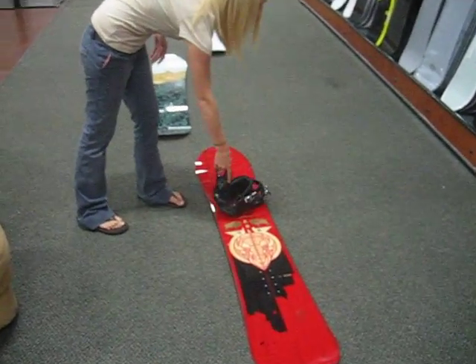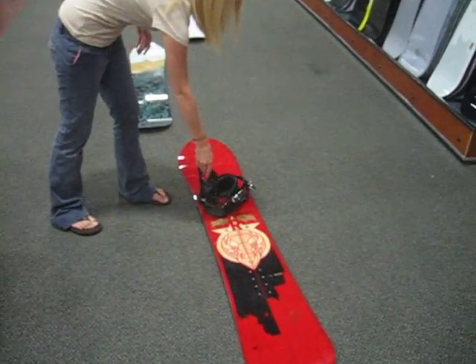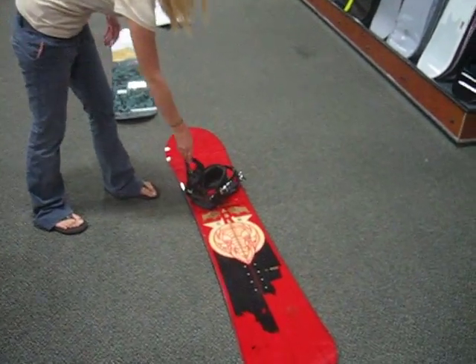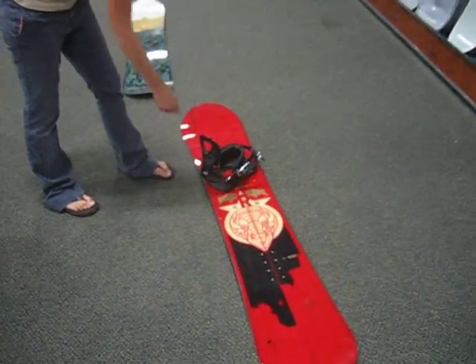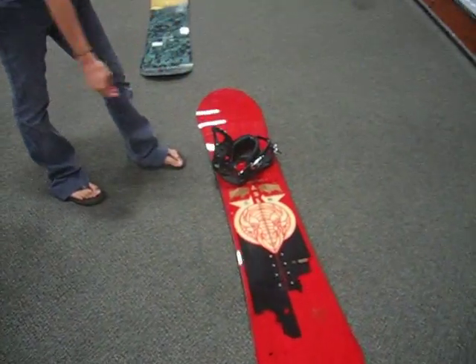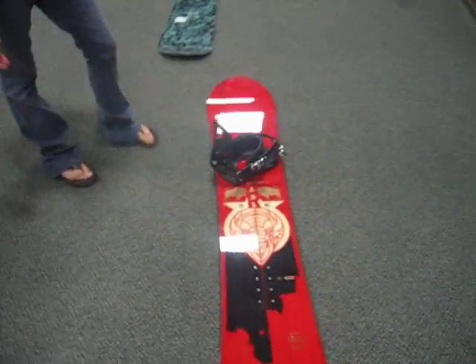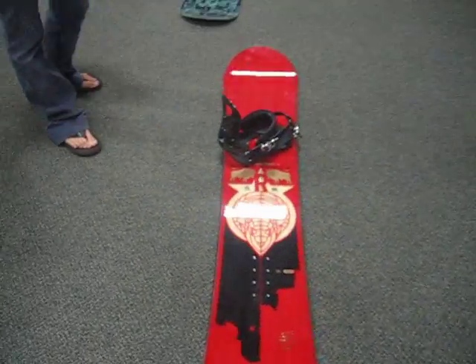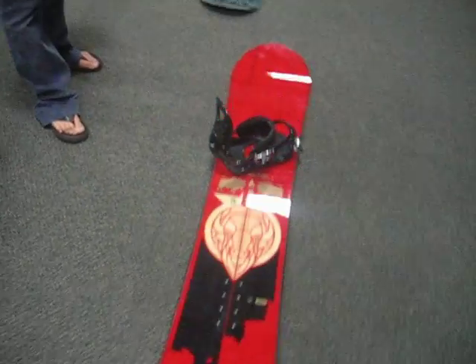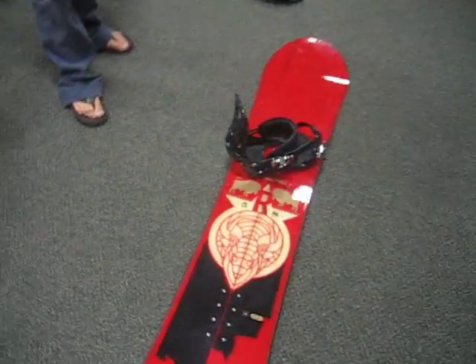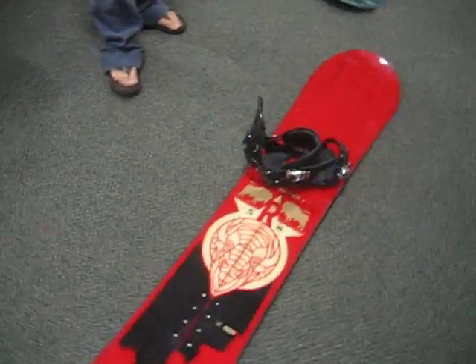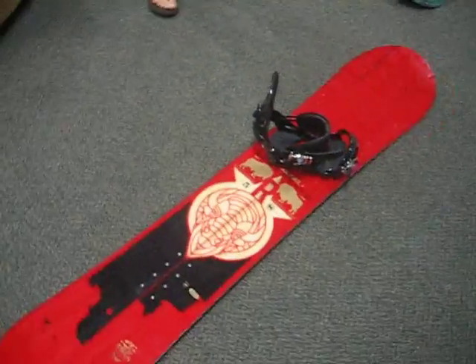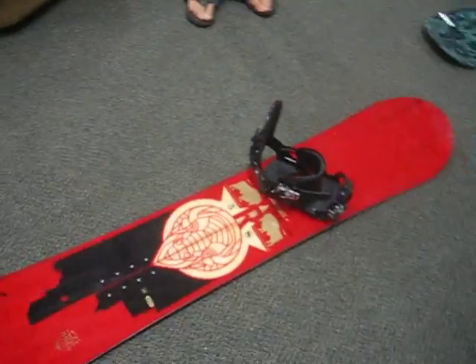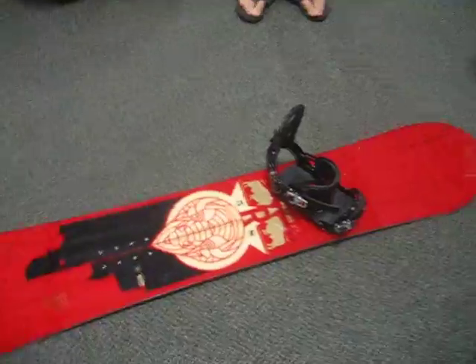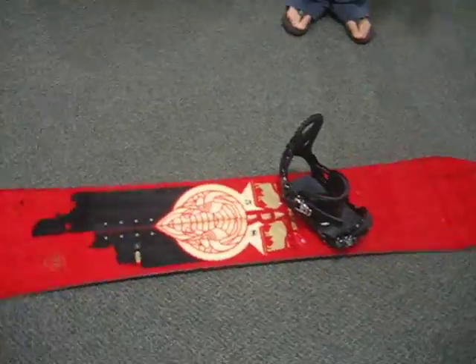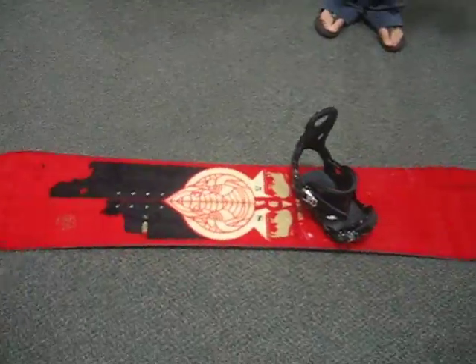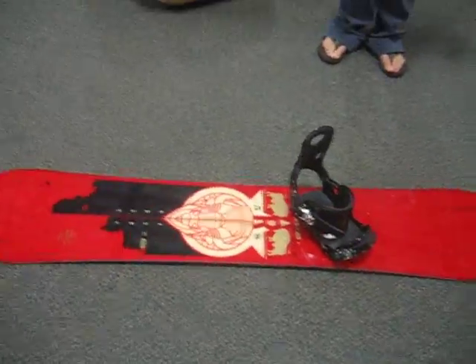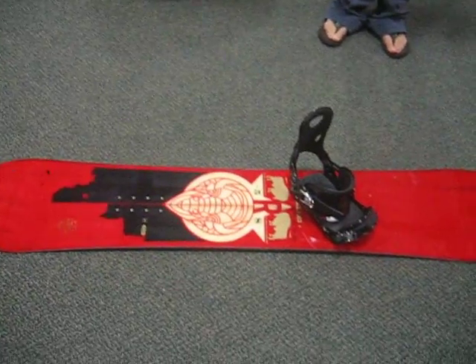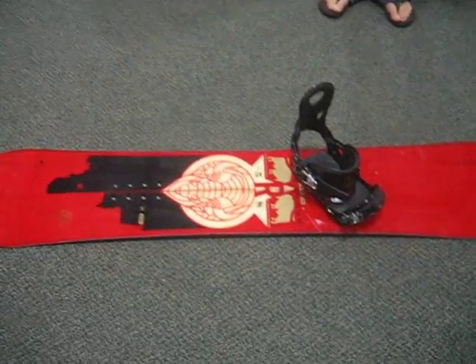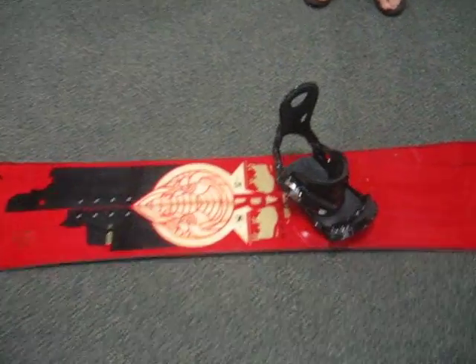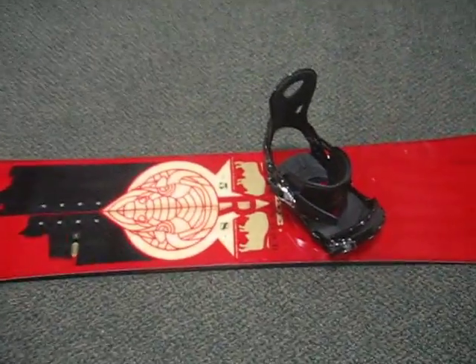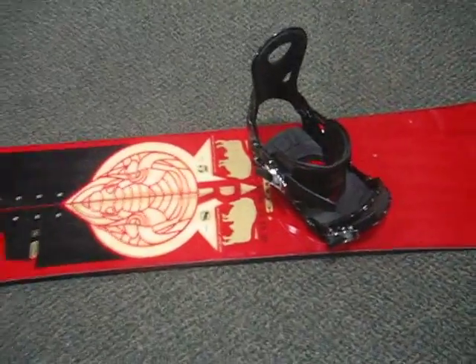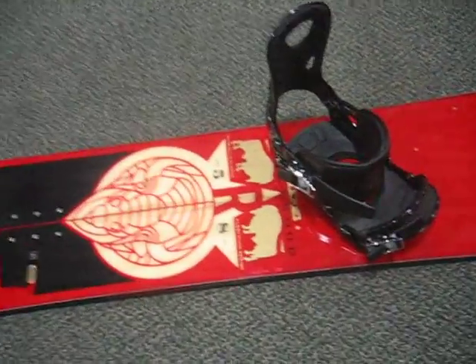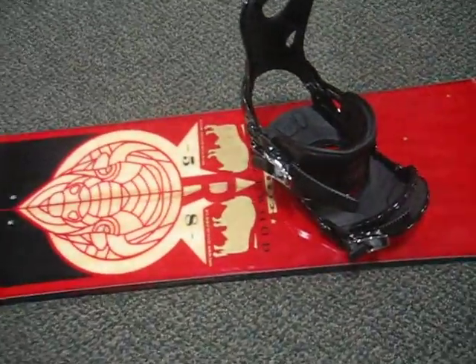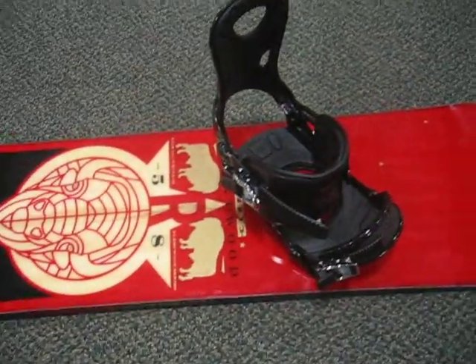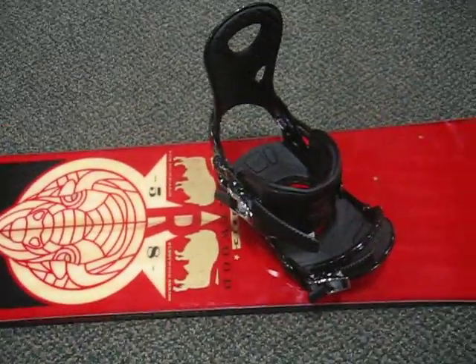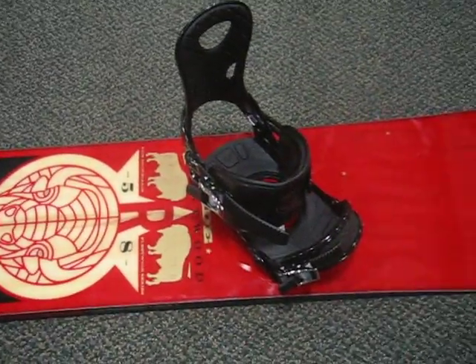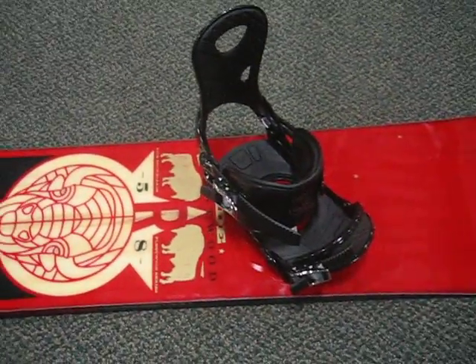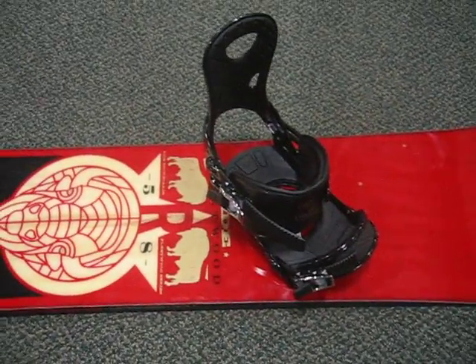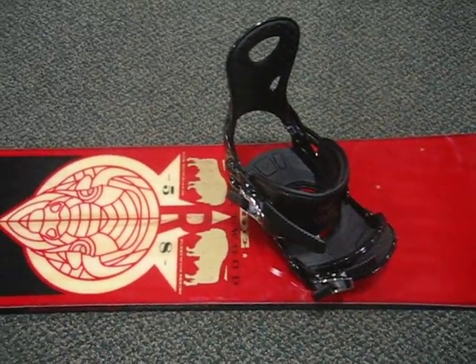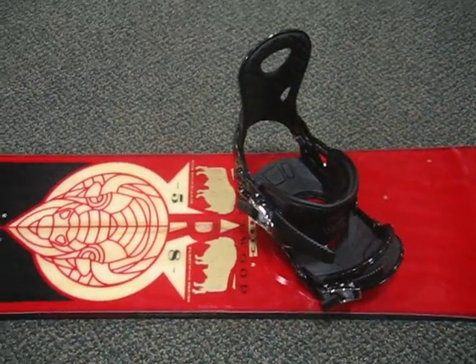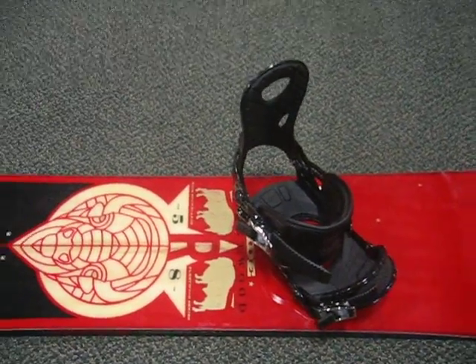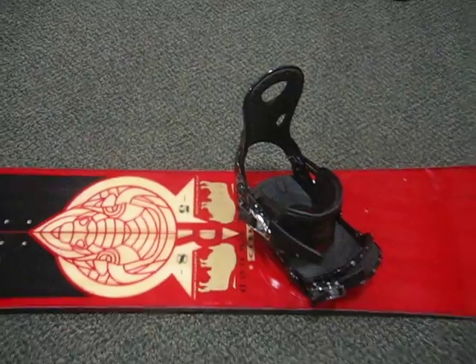Check out this great binding option: Ride Fleetwood plus Ride LX binding. Sick setup.